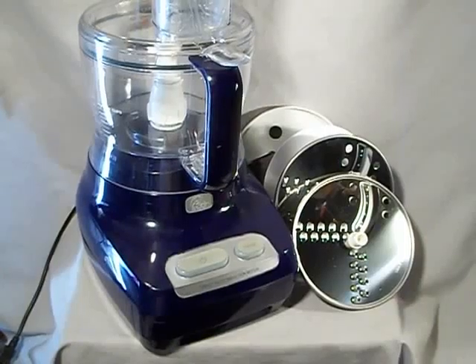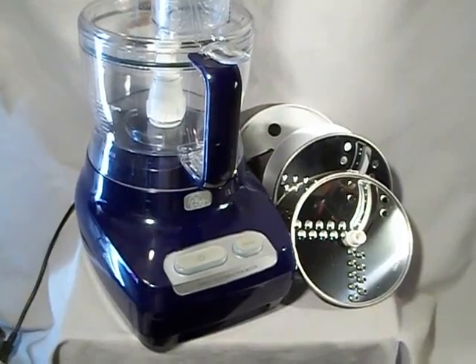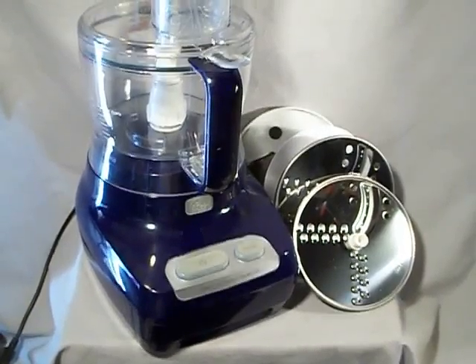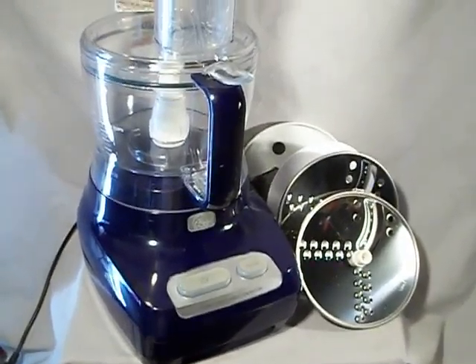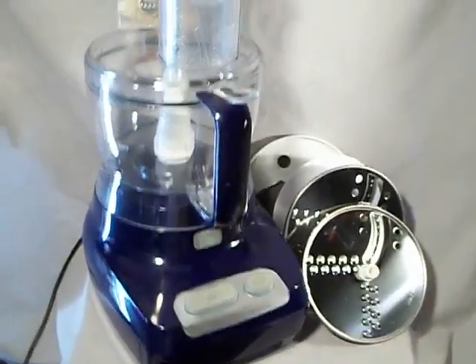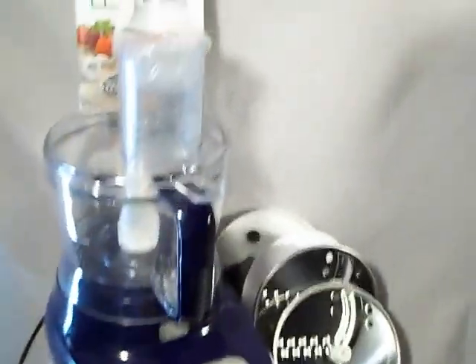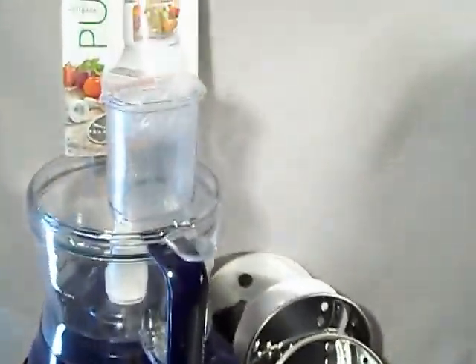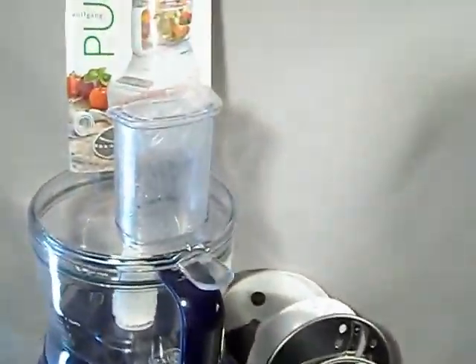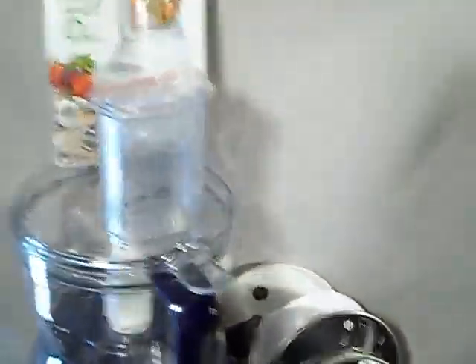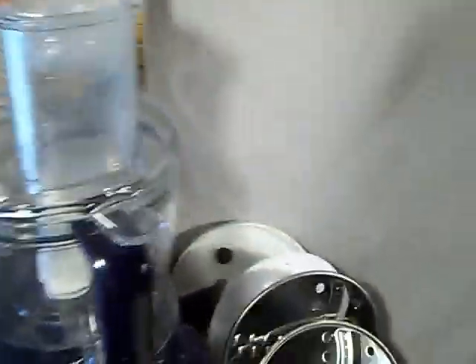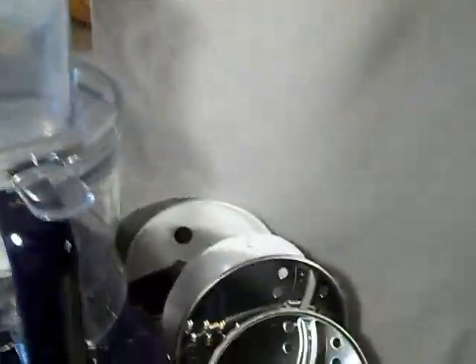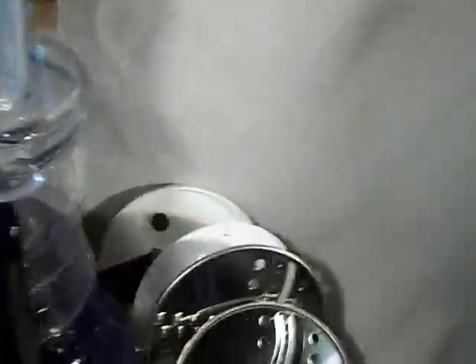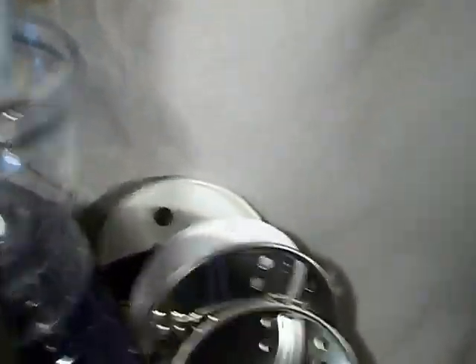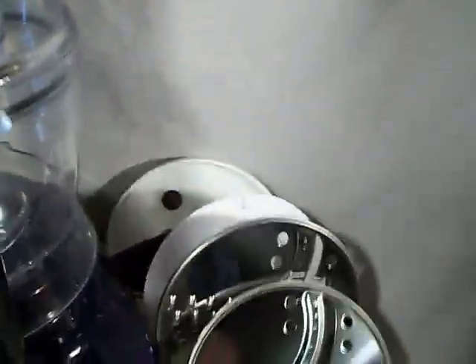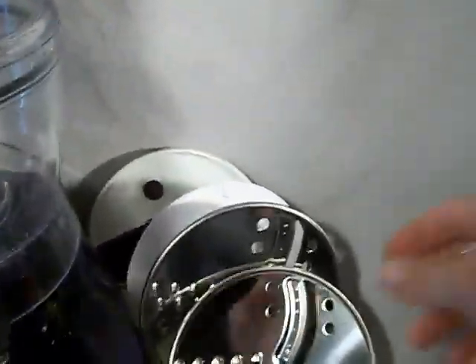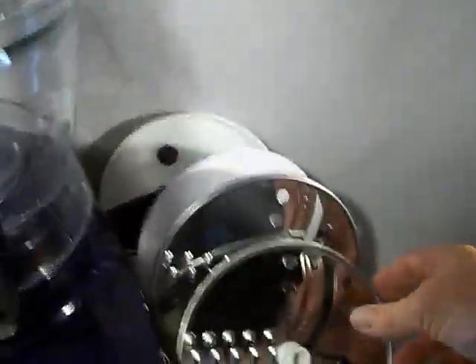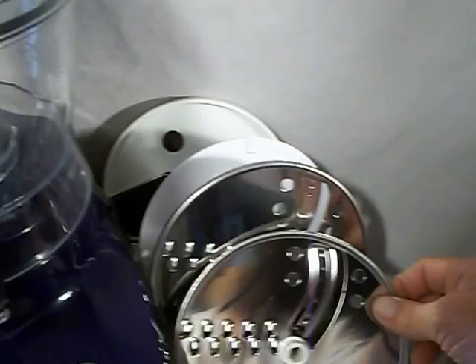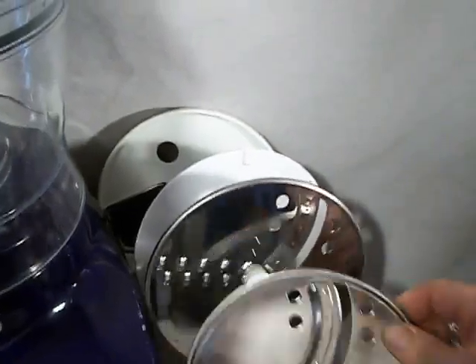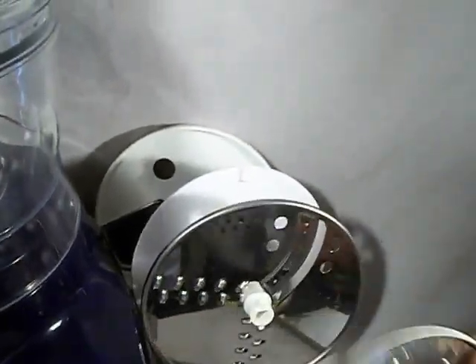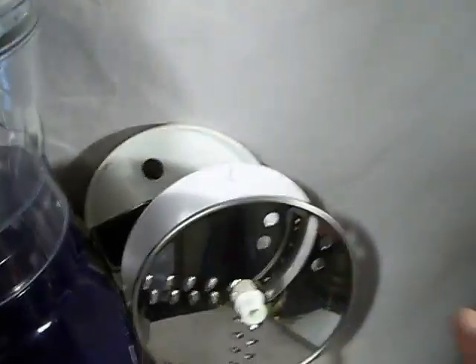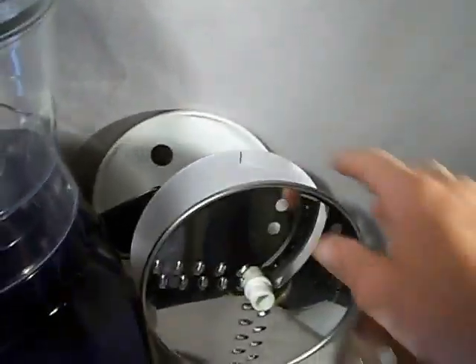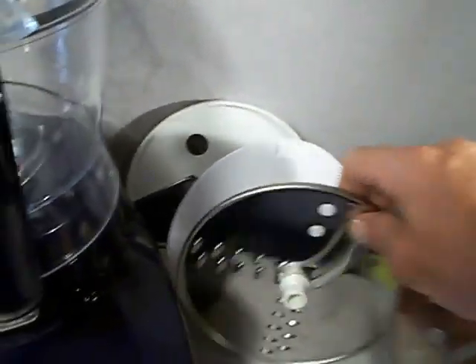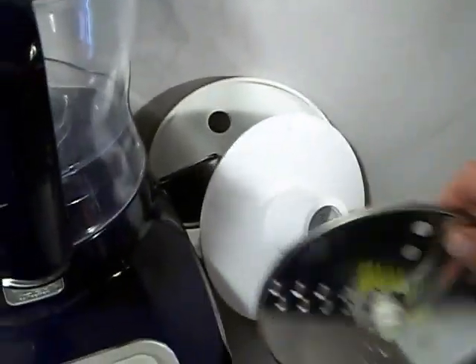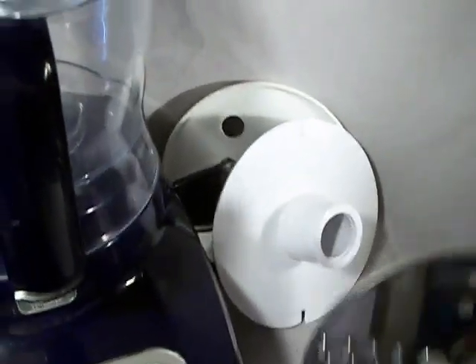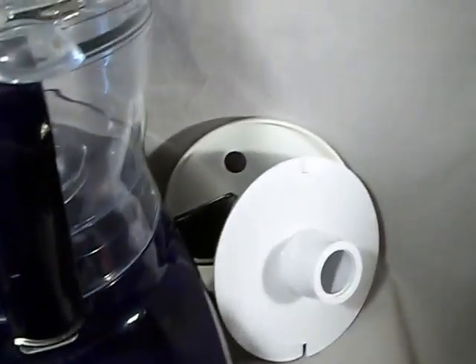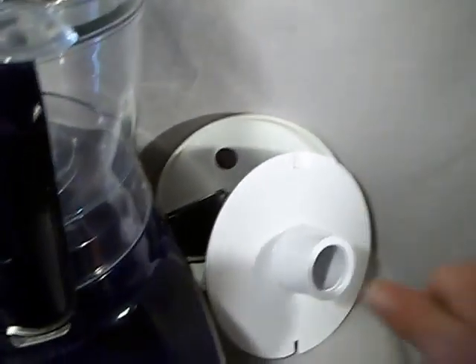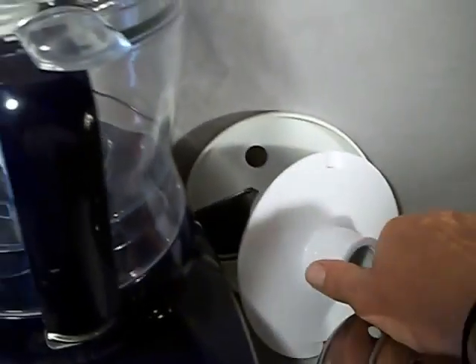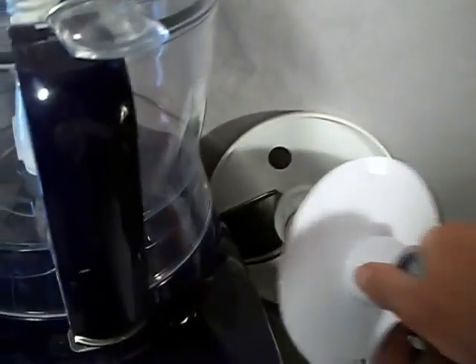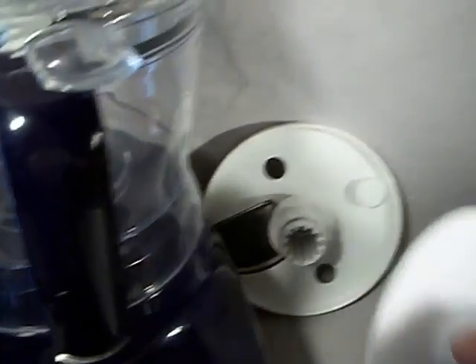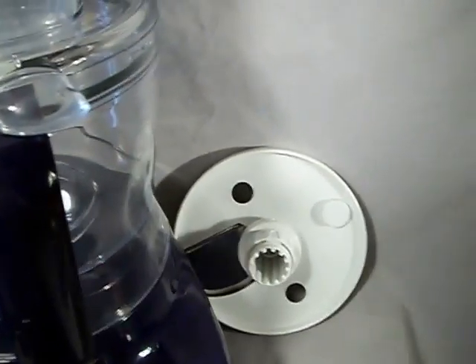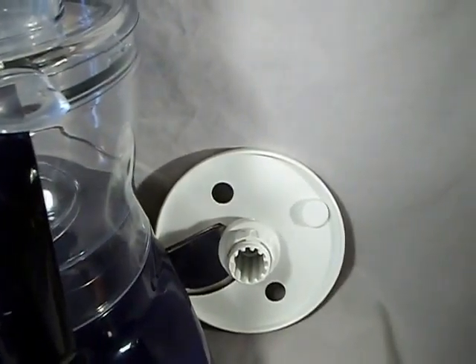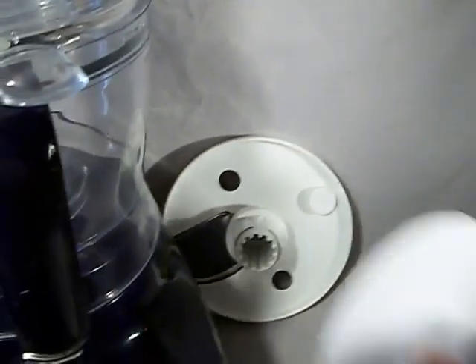I decided I was purchasing this wholesale yesterday. What you see here is what you're going to get — there's no box. It is unused; it was a display model.